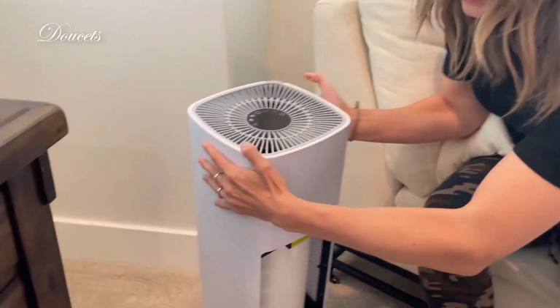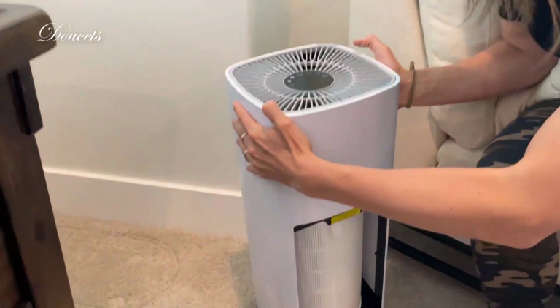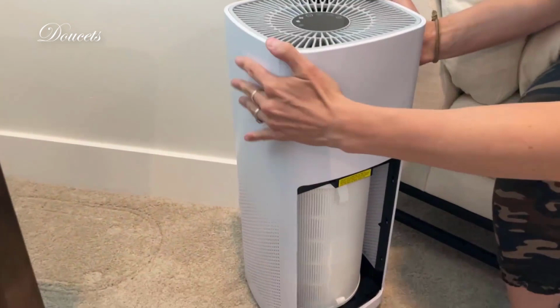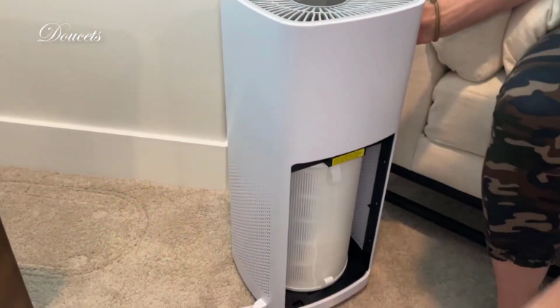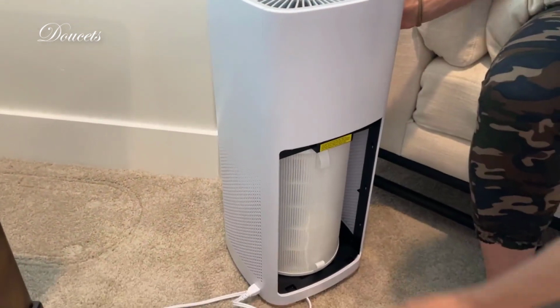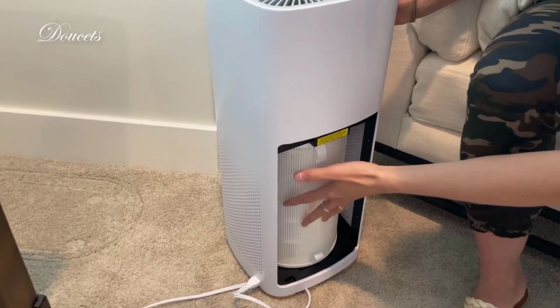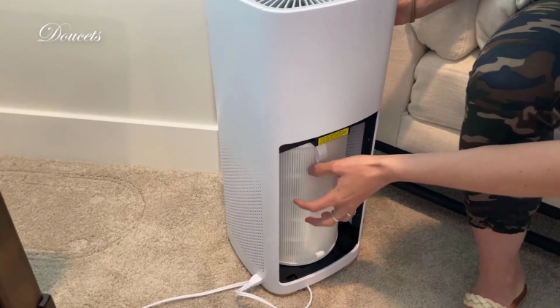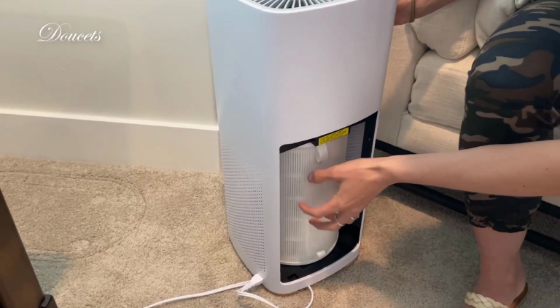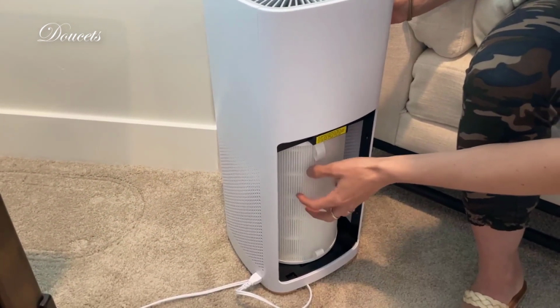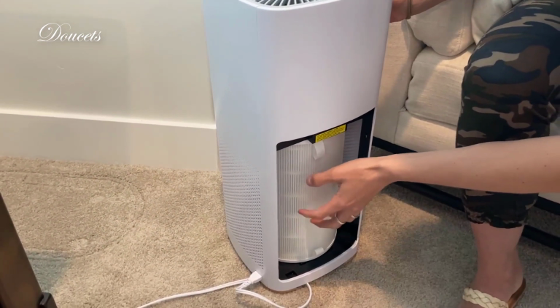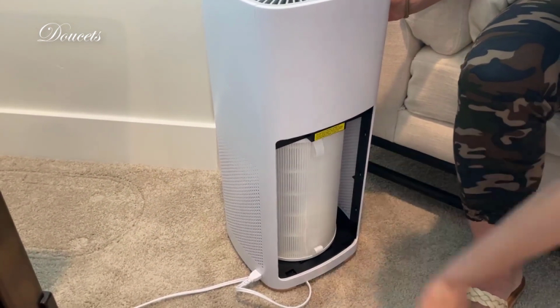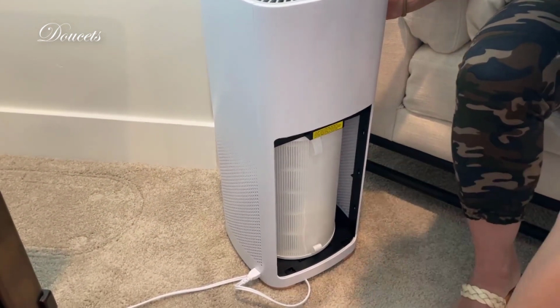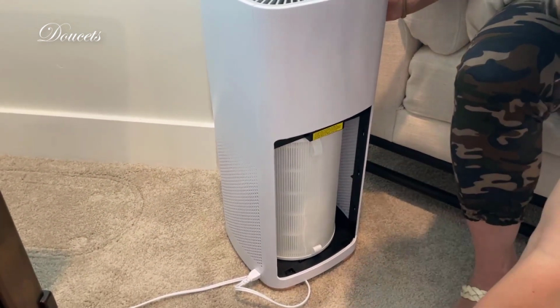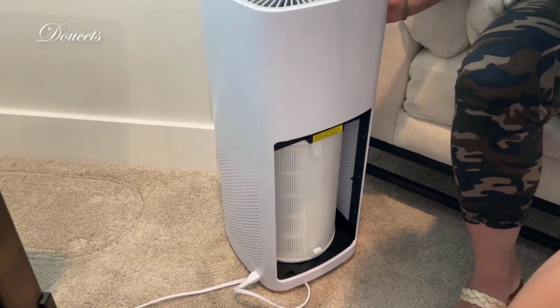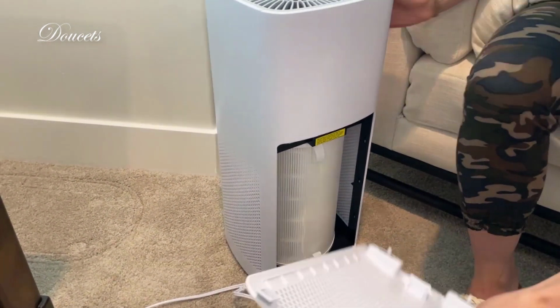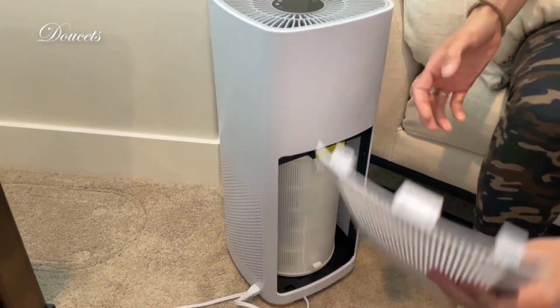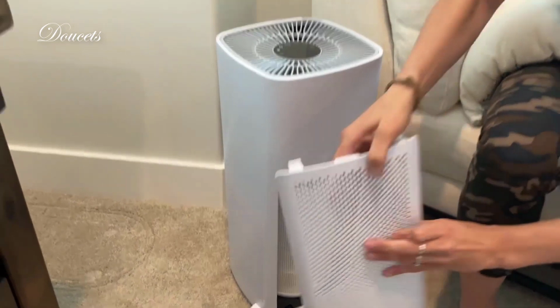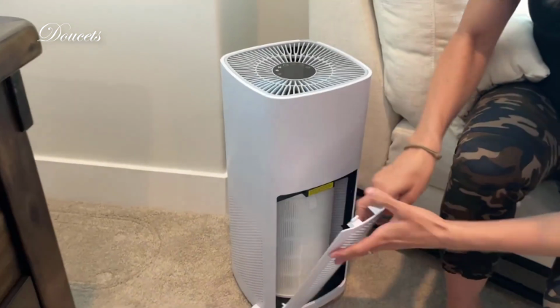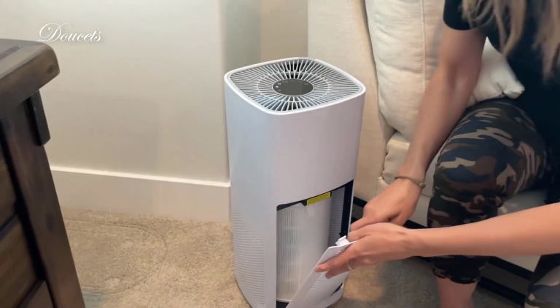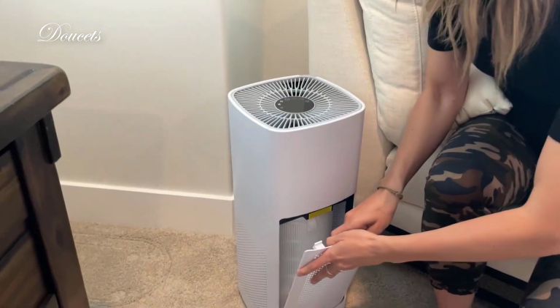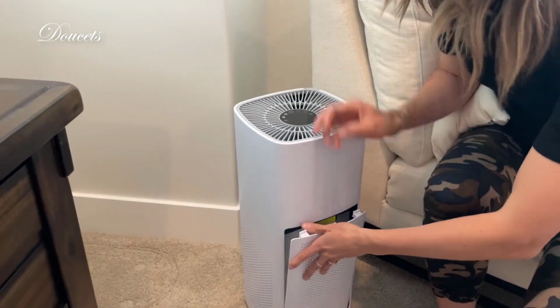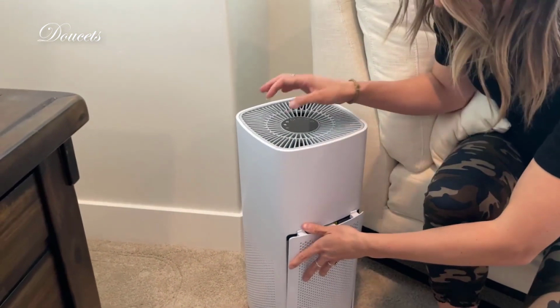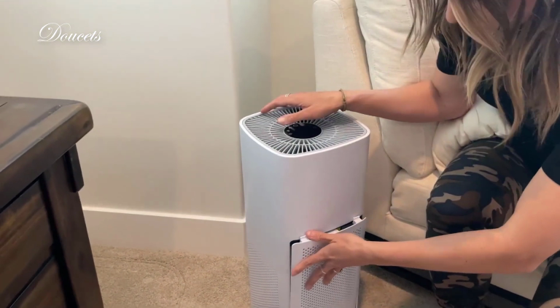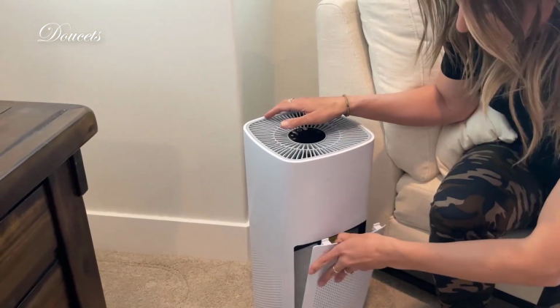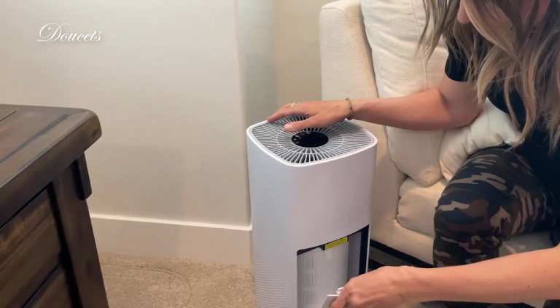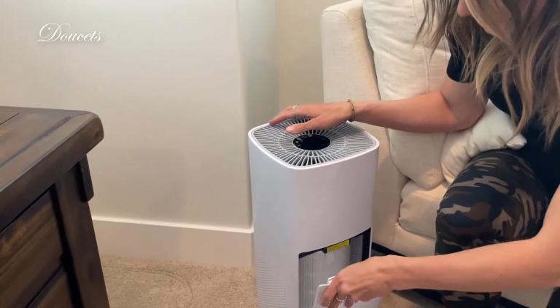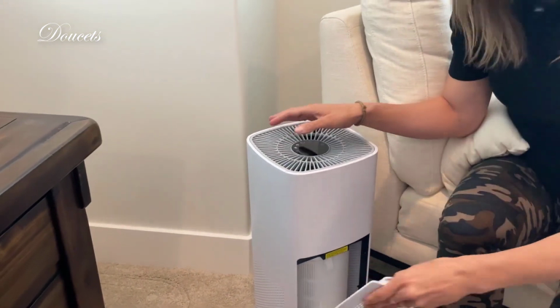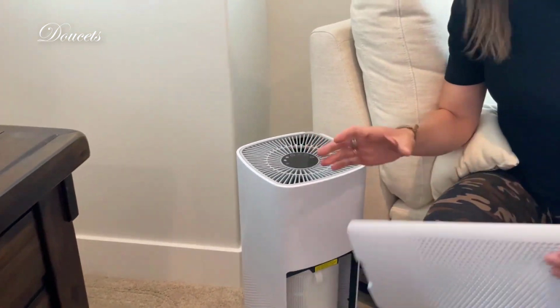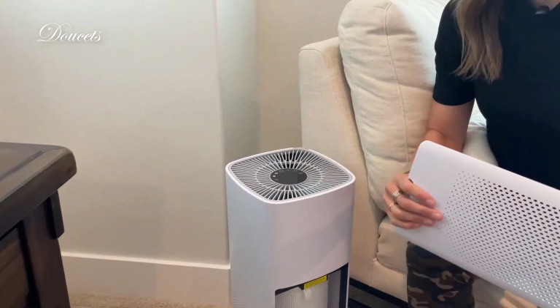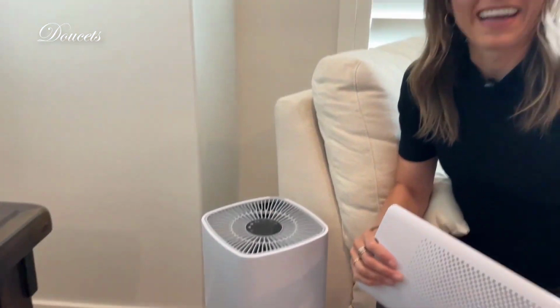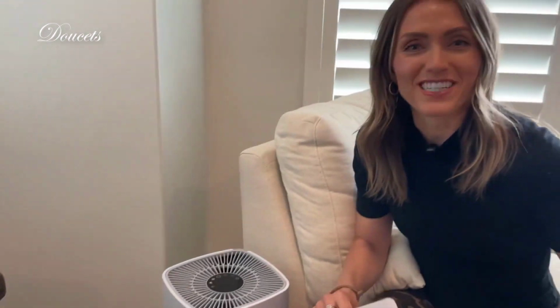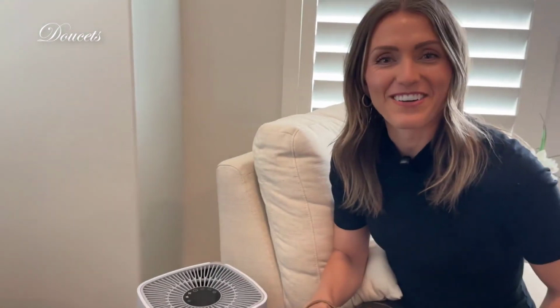It's a very high quality filter with multiple different filtration systems, including a high-quality HEPA filter. Overall, this thing does an incredible job. I hope you like it as much as I do.